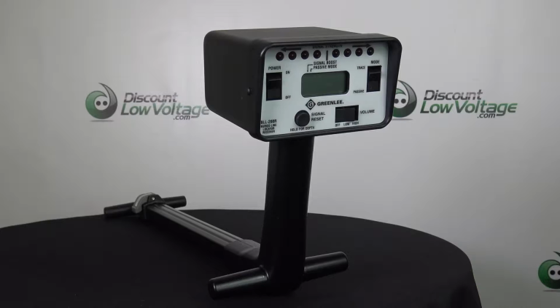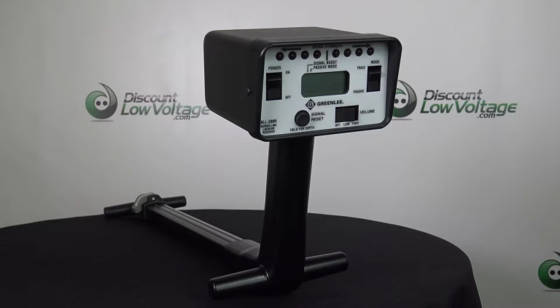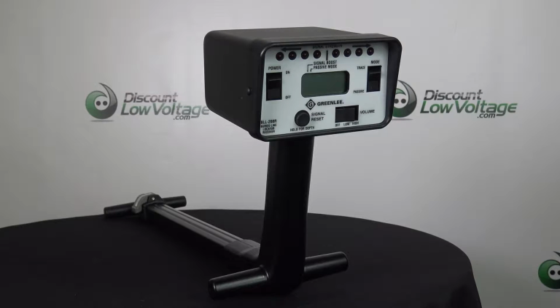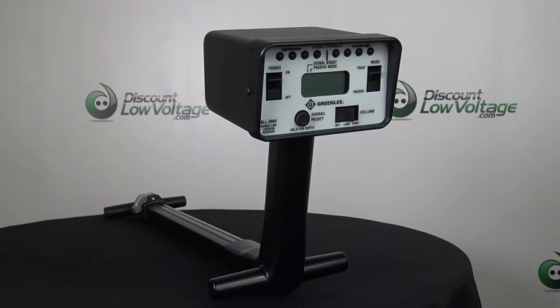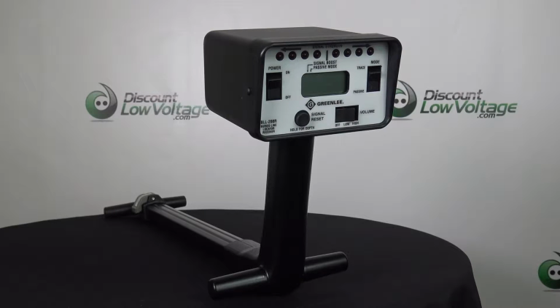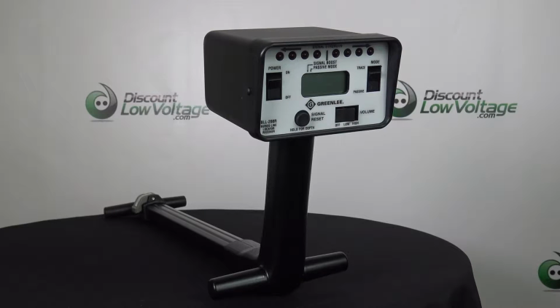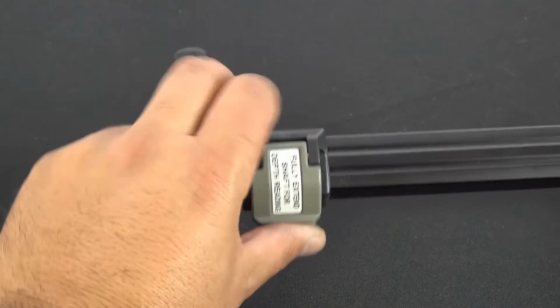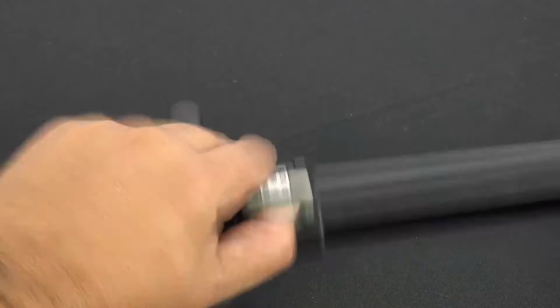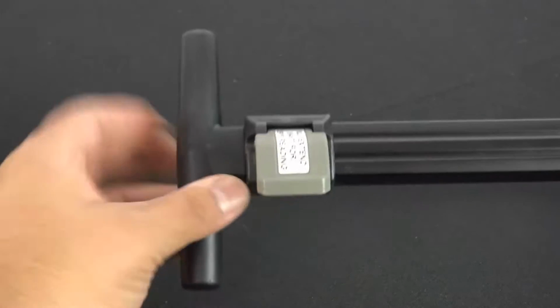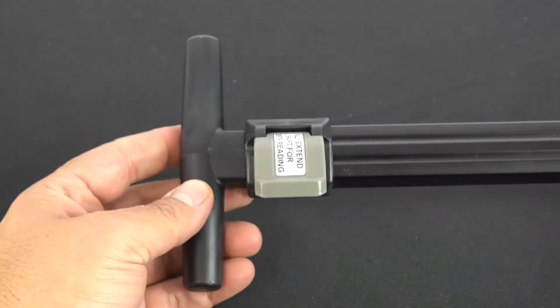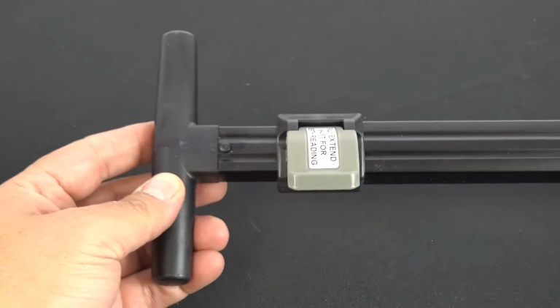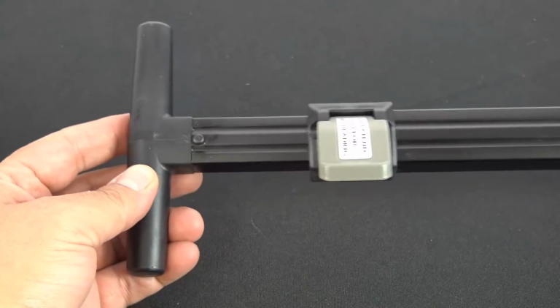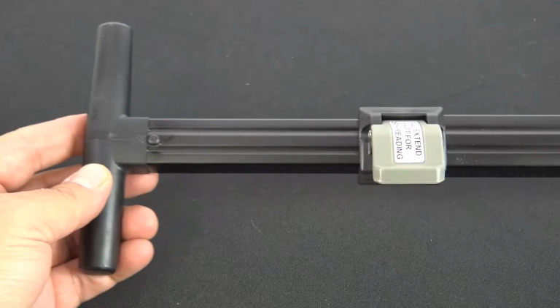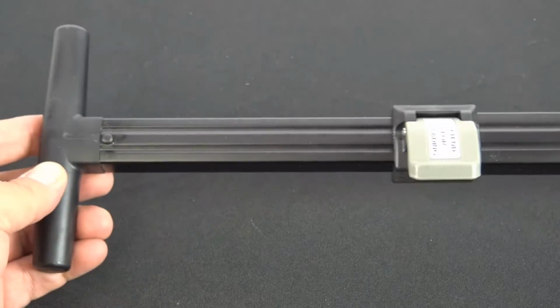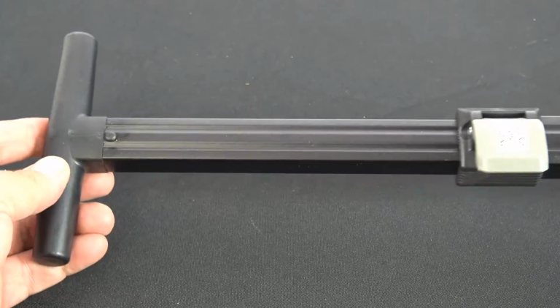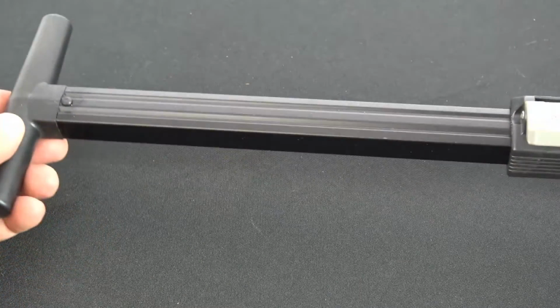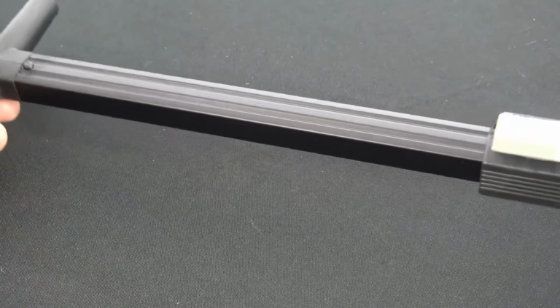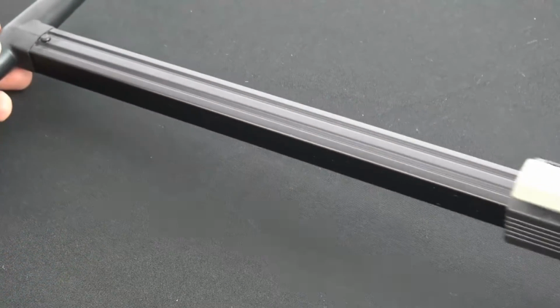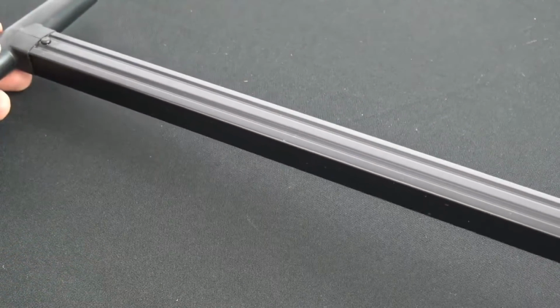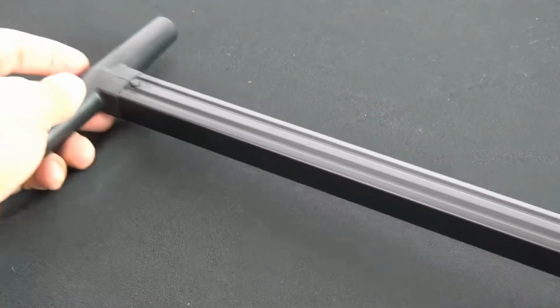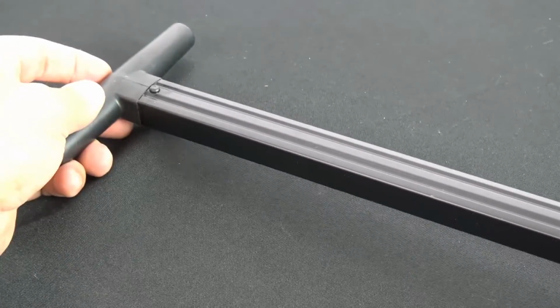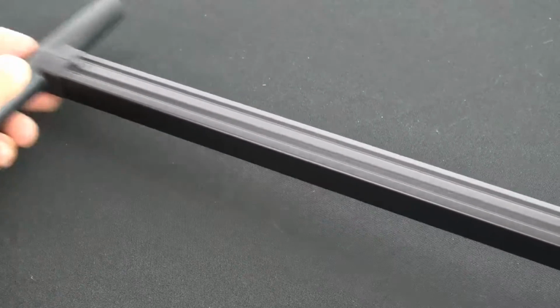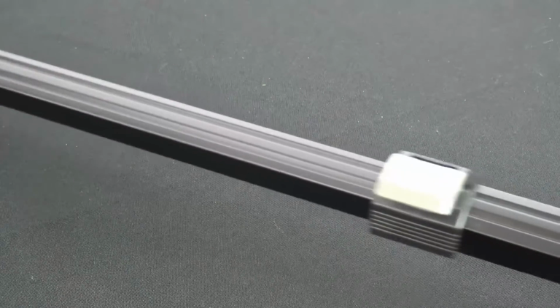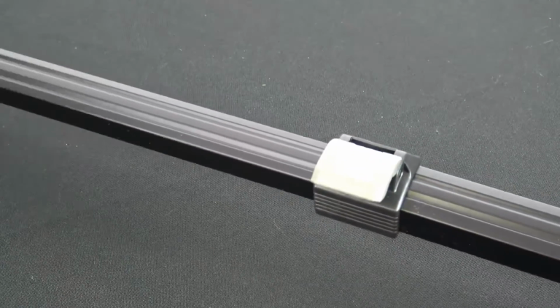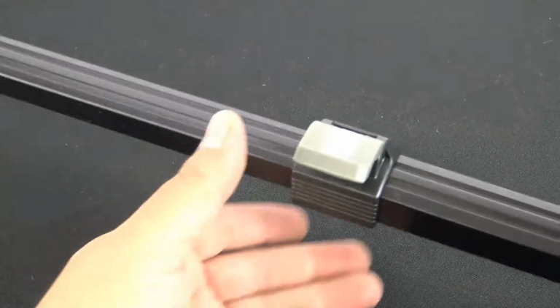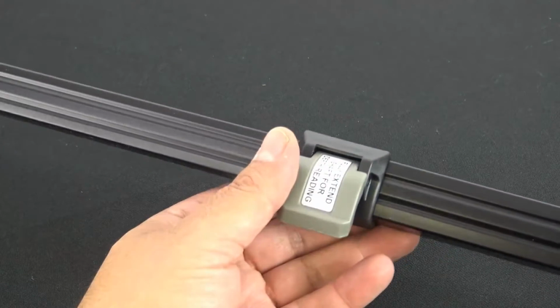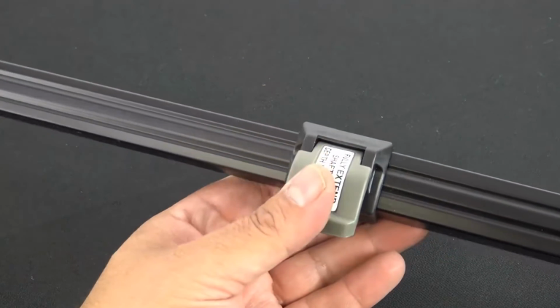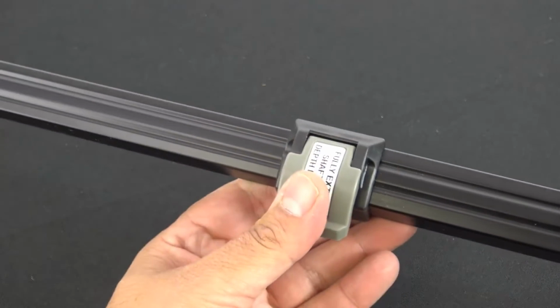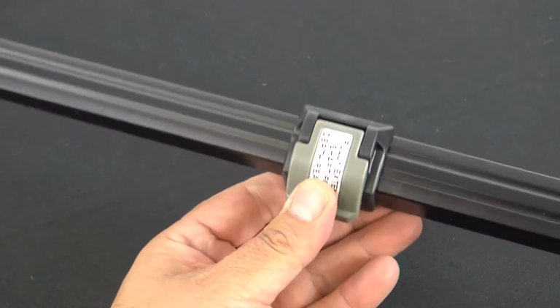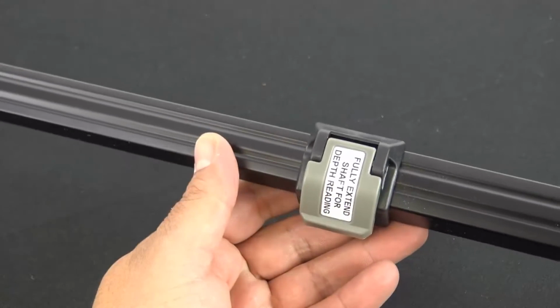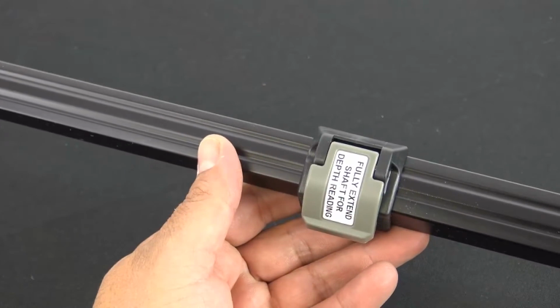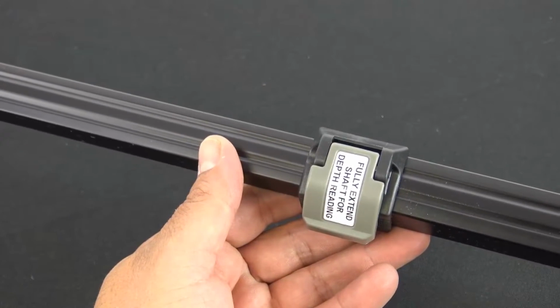Traces 20 feet underground and provides depth readings up to 15 feet. Transmitter can be connected to live lines up to 600 volts. Lifetime limited warranty.